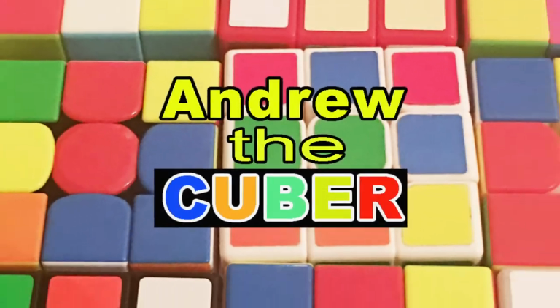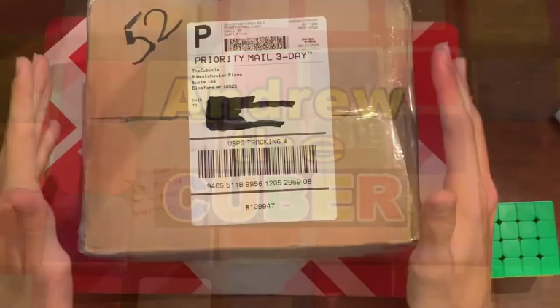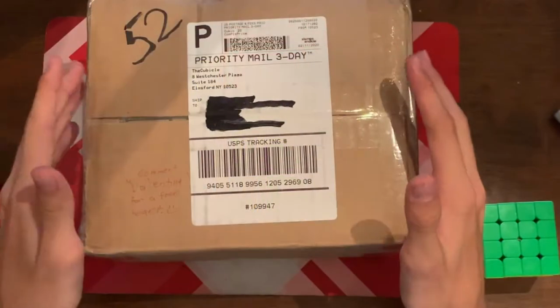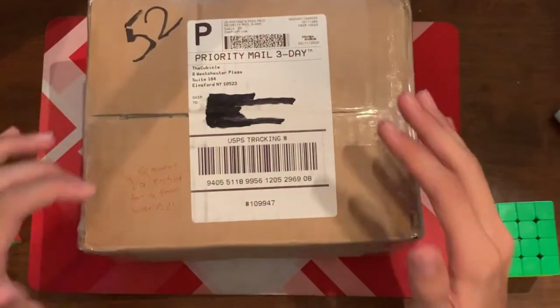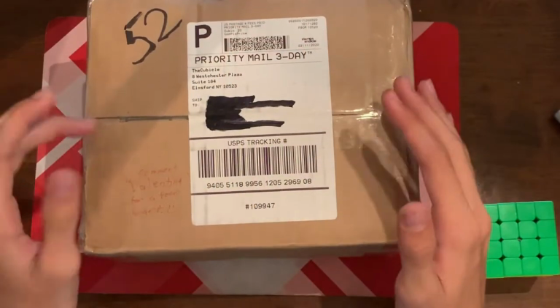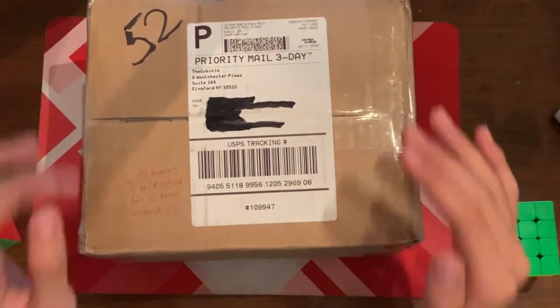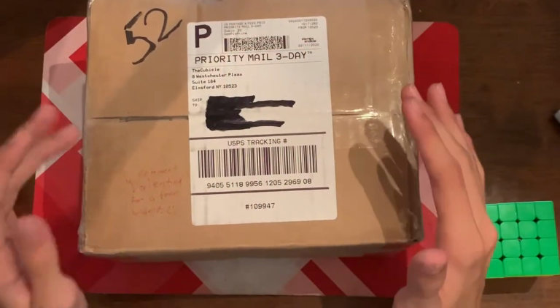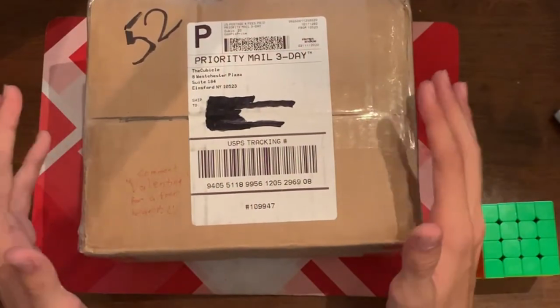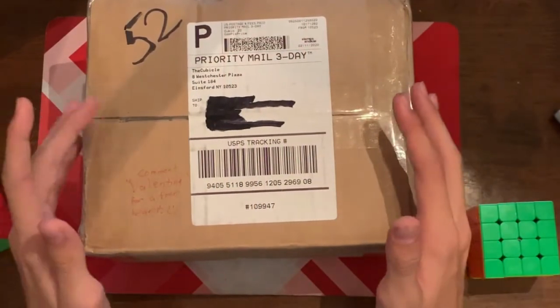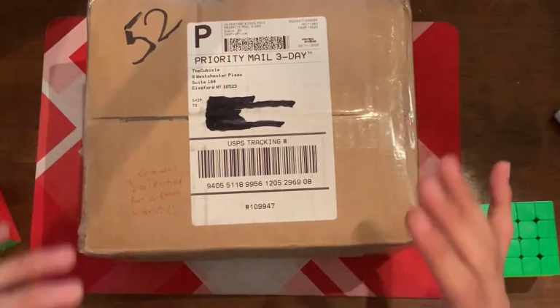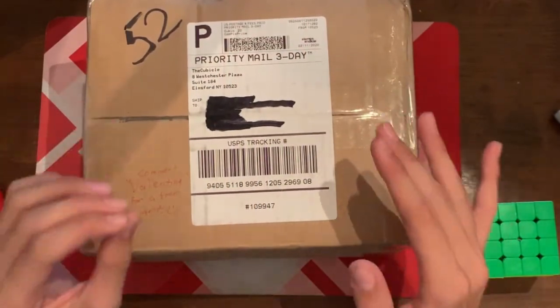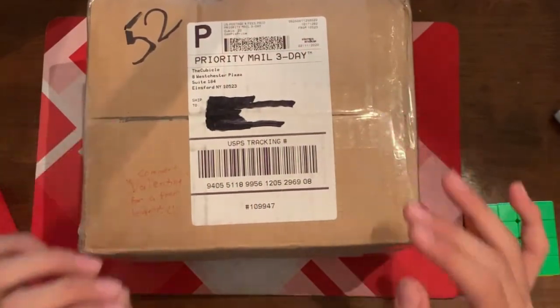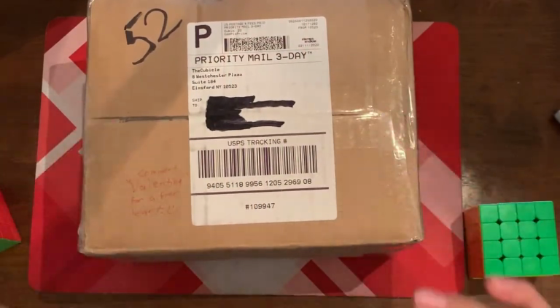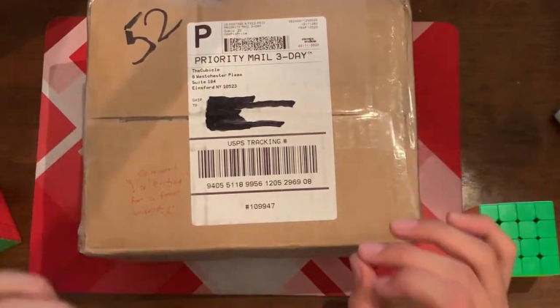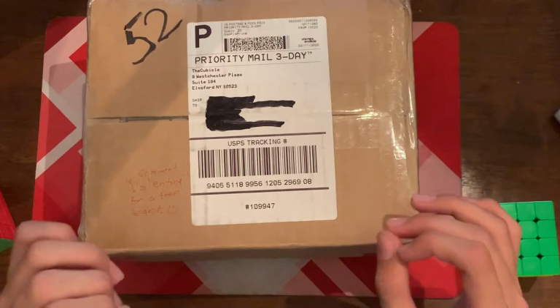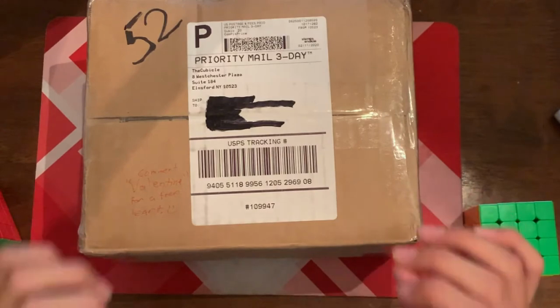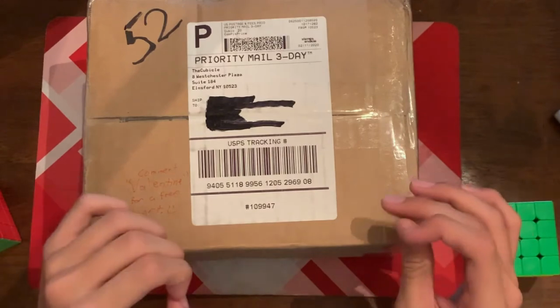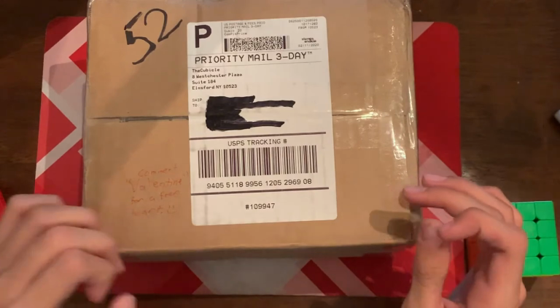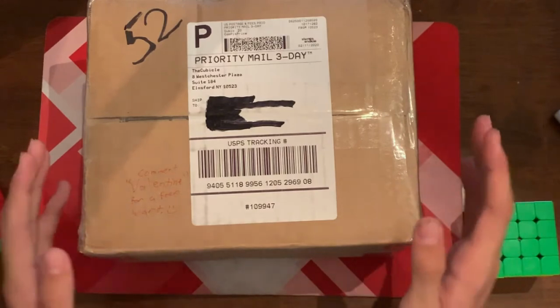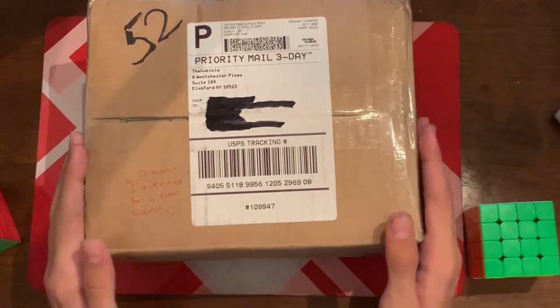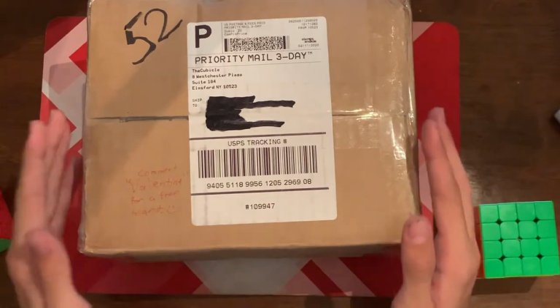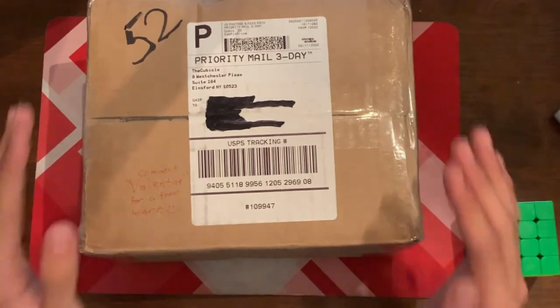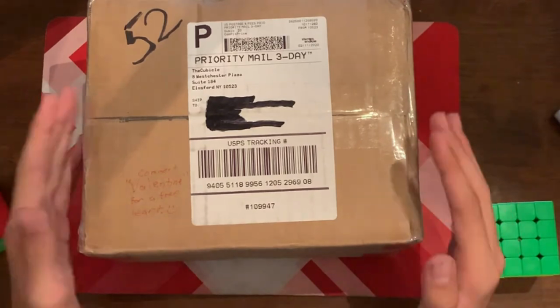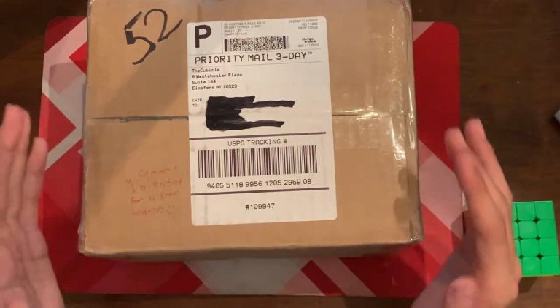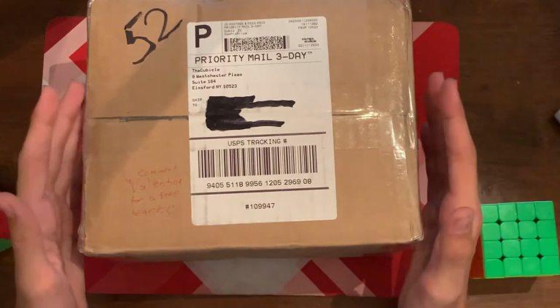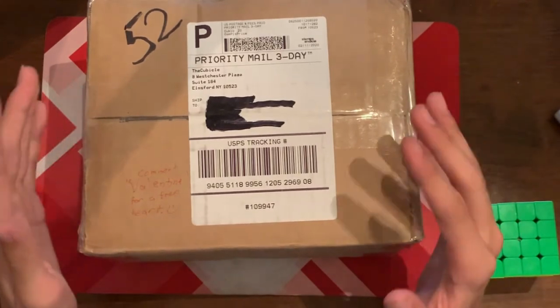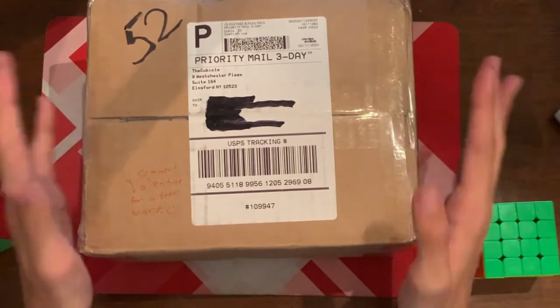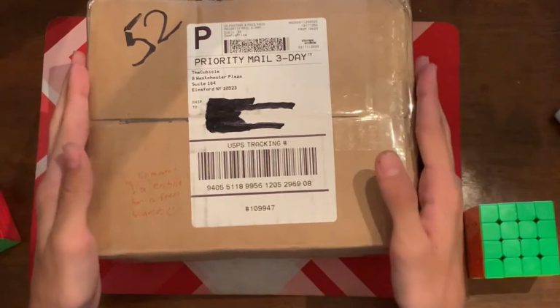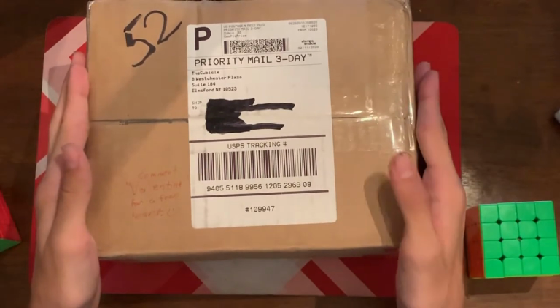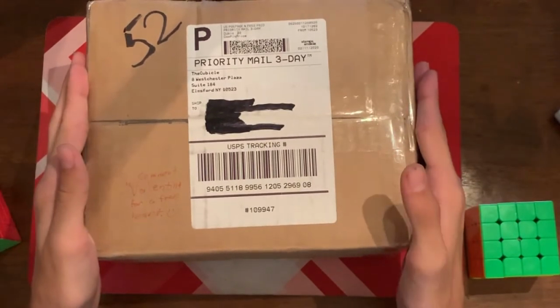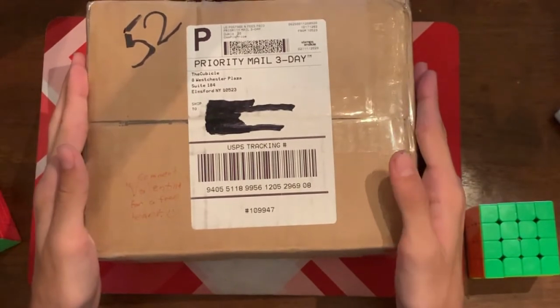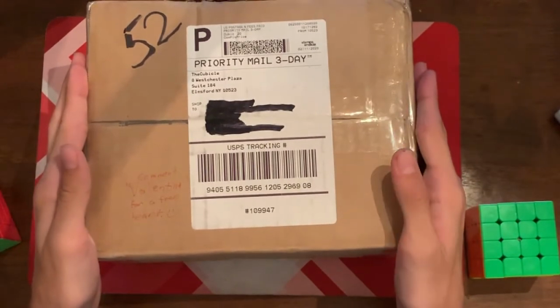Hey everyone! Sorry I haven't uploaded for a while, but this is a Valentine's unboxing. I'm actually not sure what's in it, so let's open it up and see what's inside.